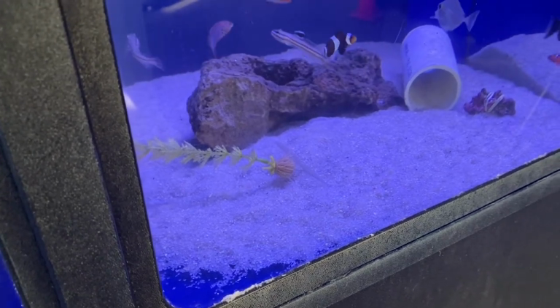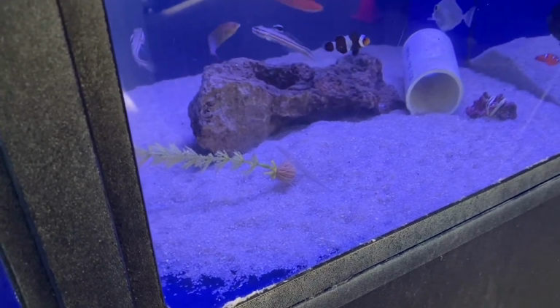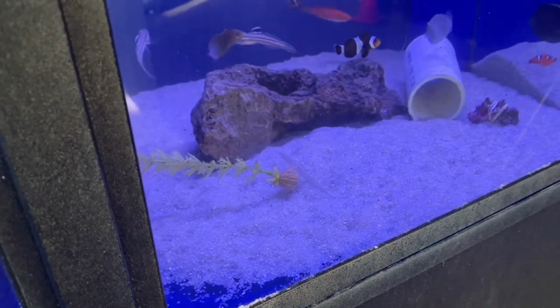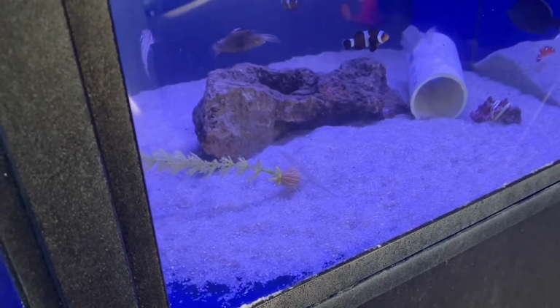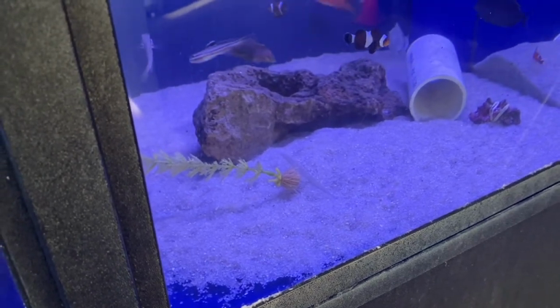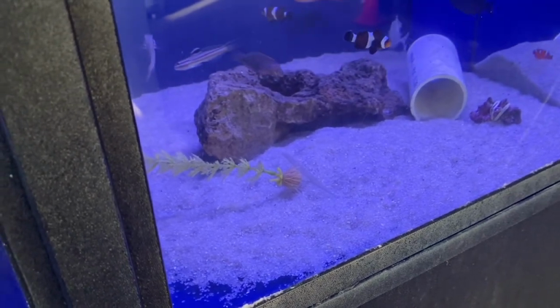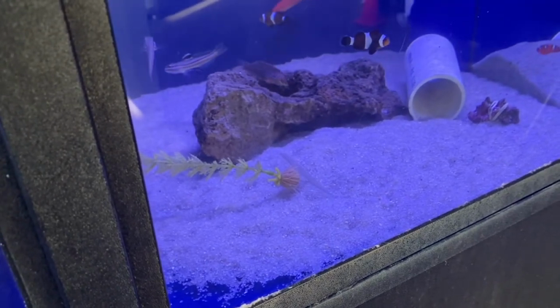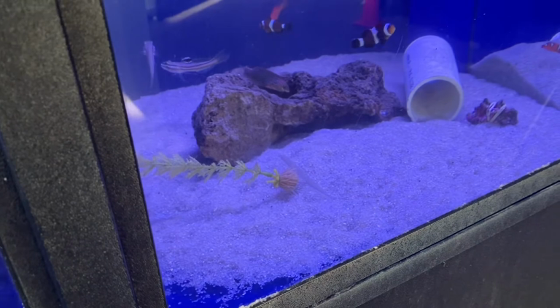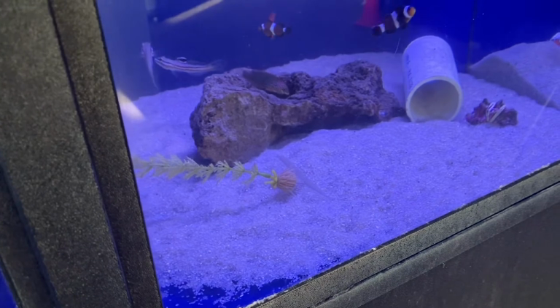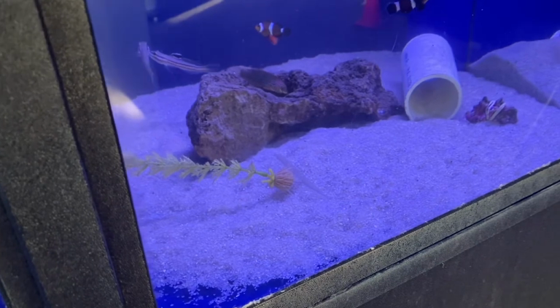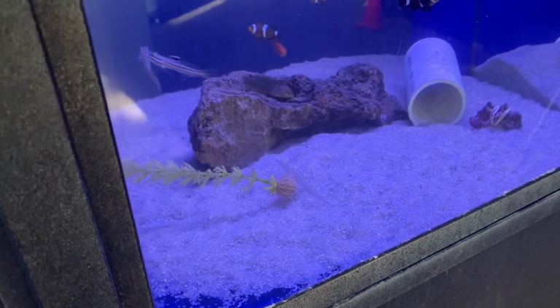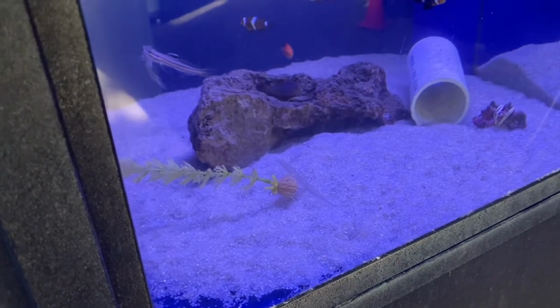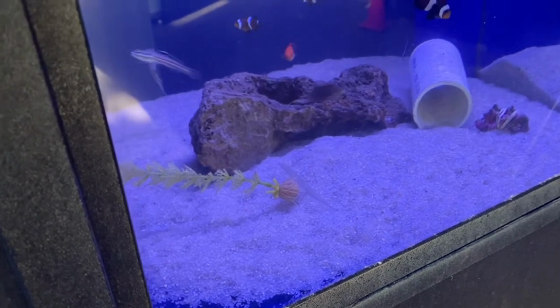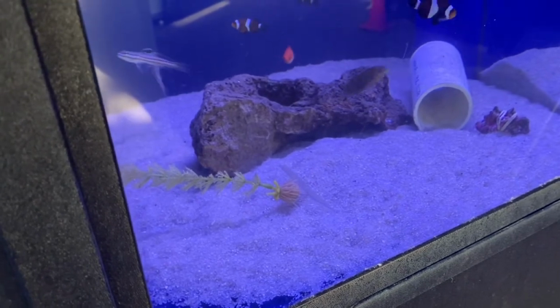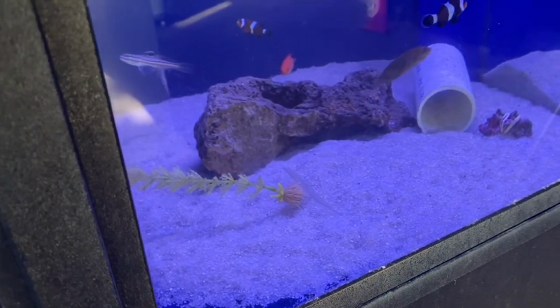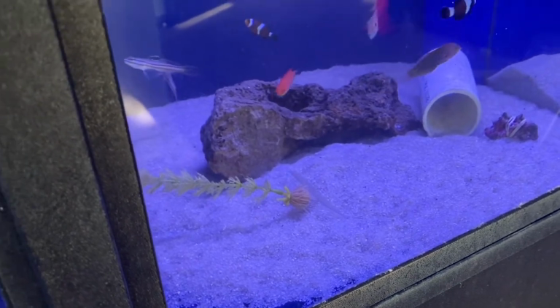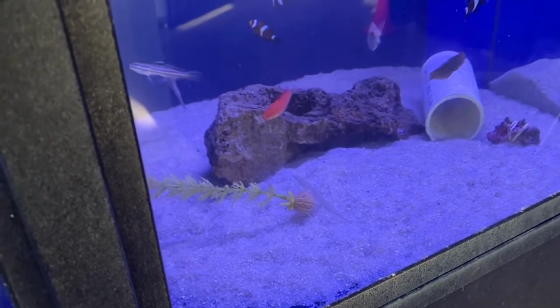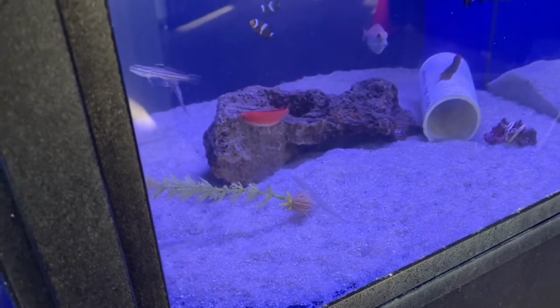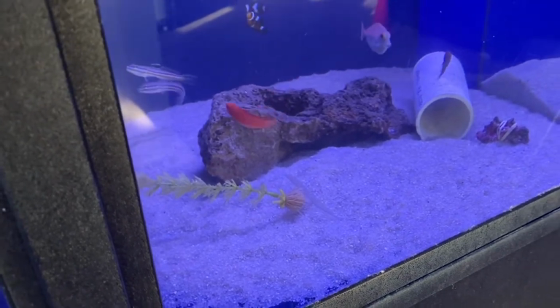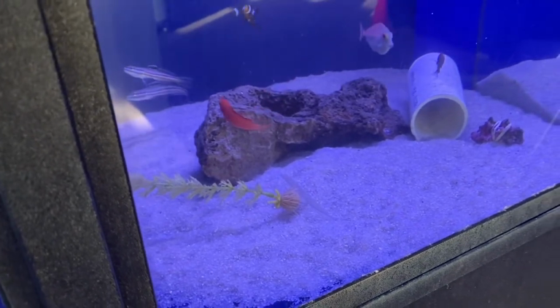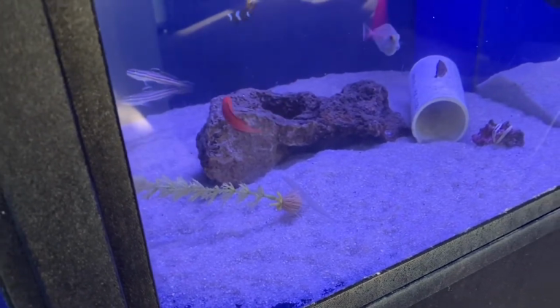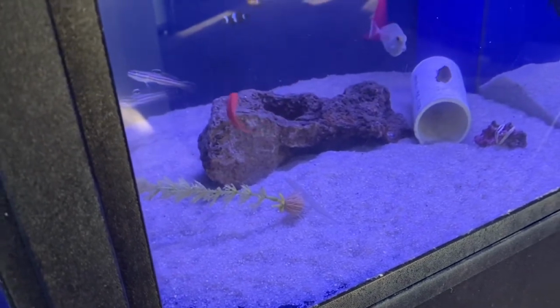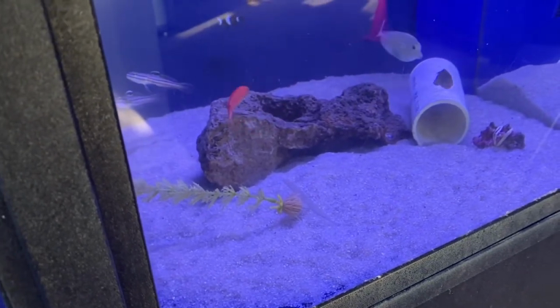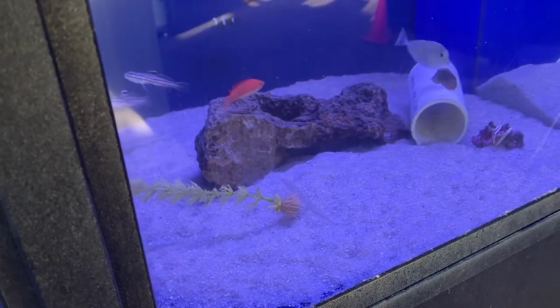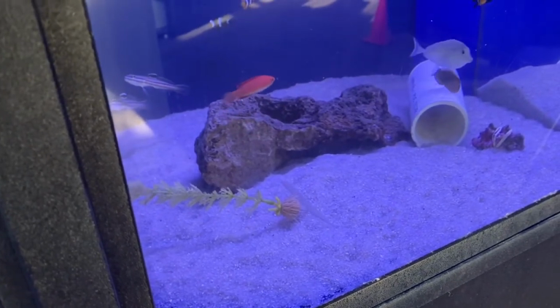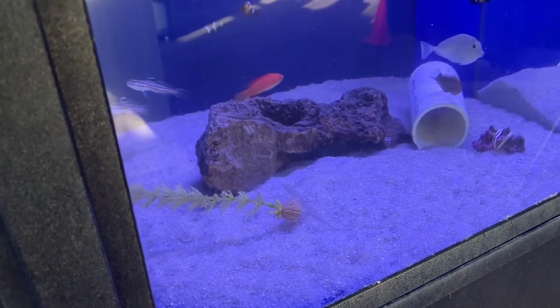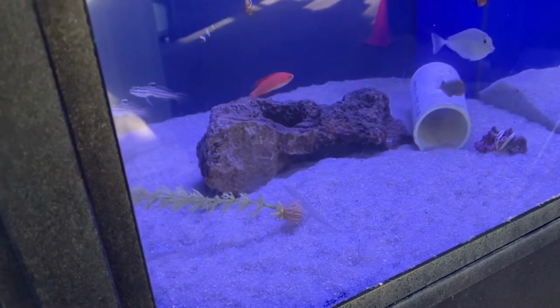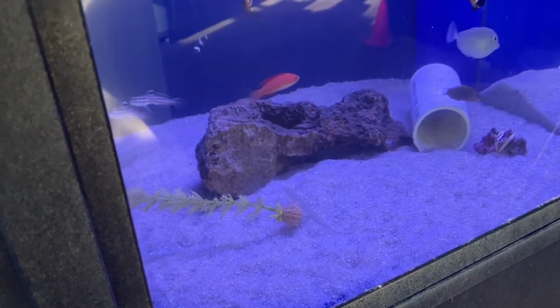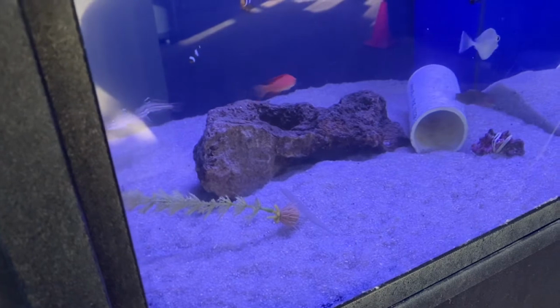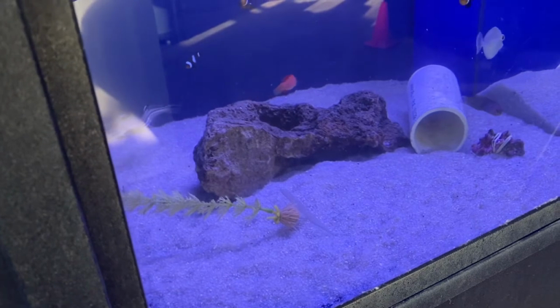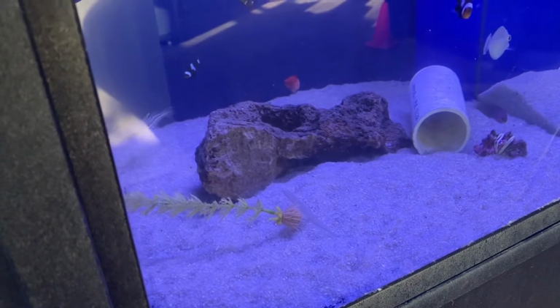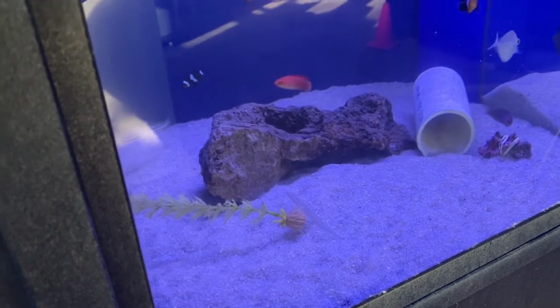Hey good morning, it's Ed Duncan from Eddie's Aquarium. Checking out these Railway Sleeper Gobies over here on the left.